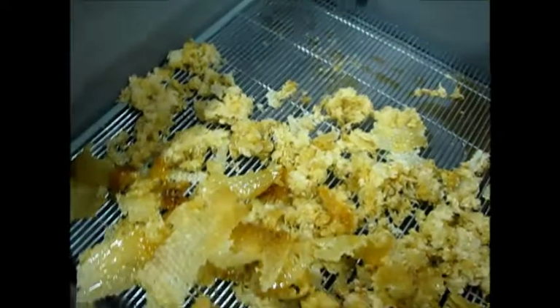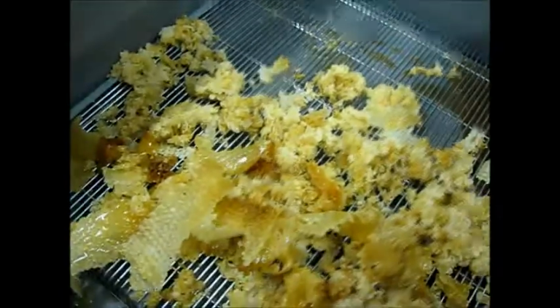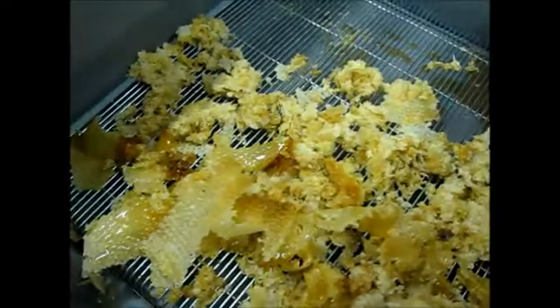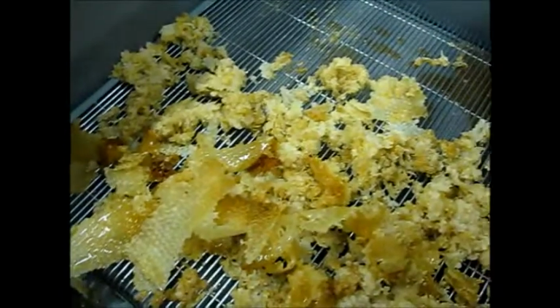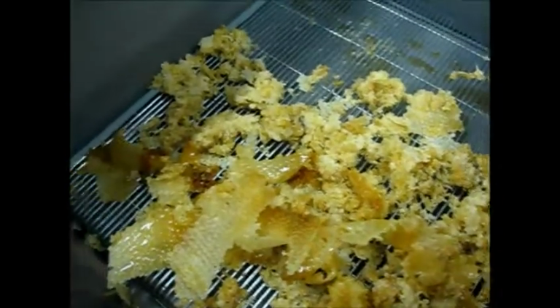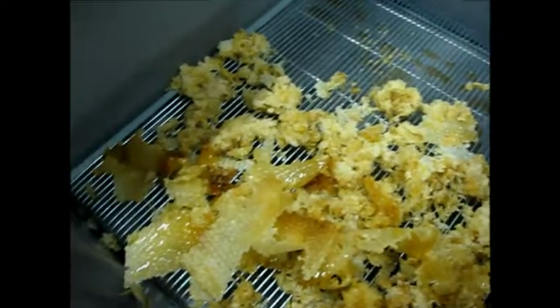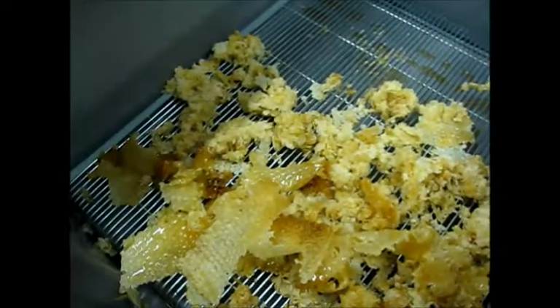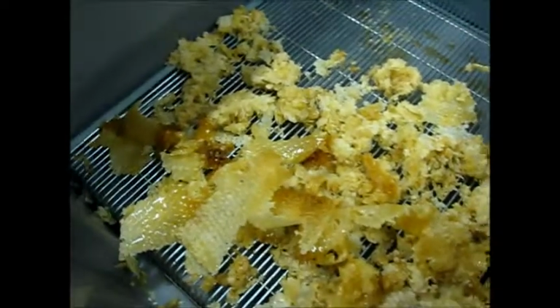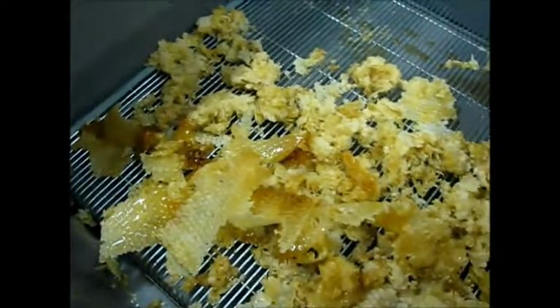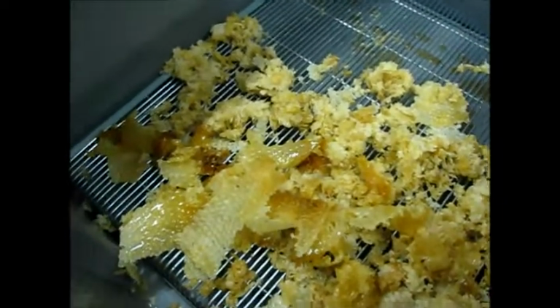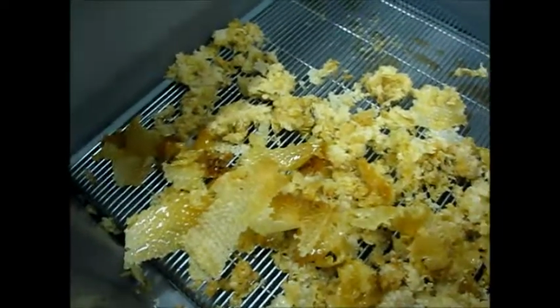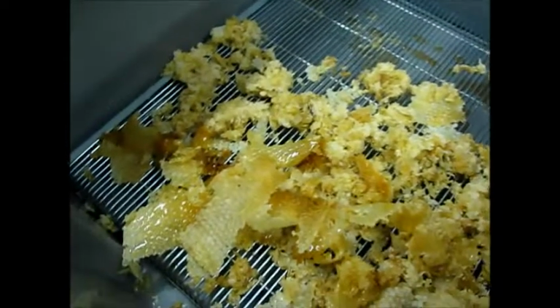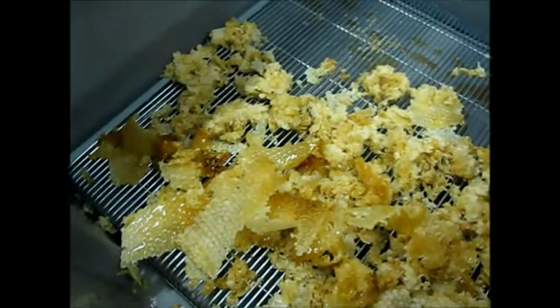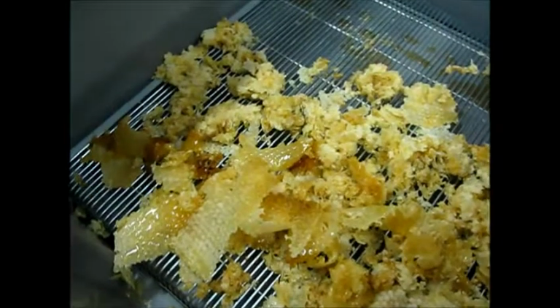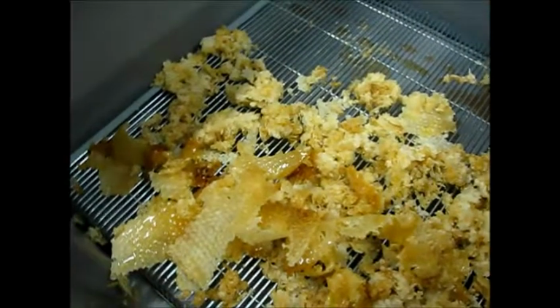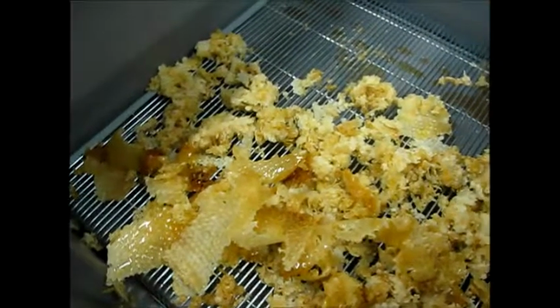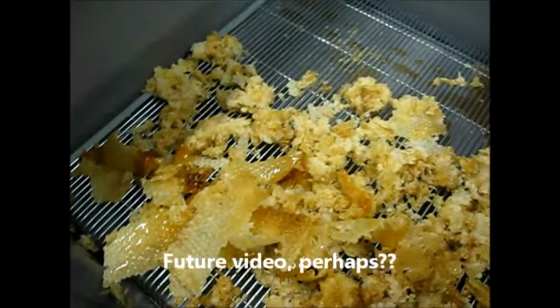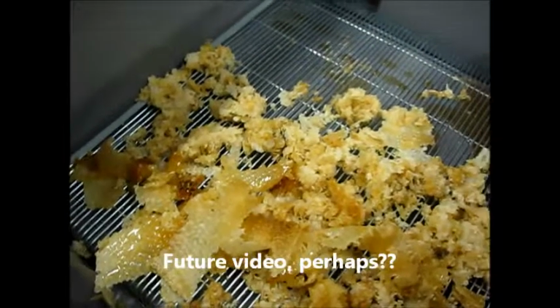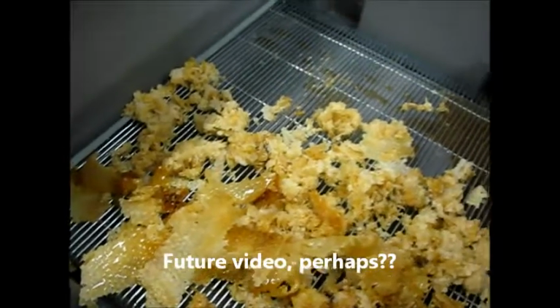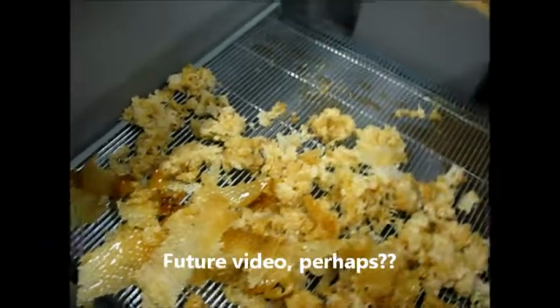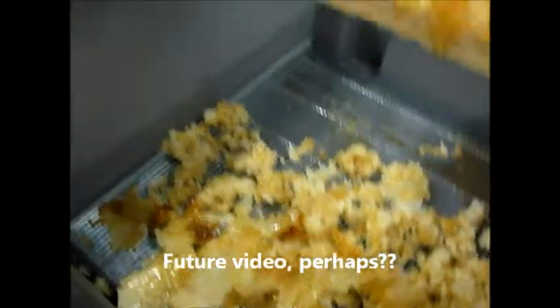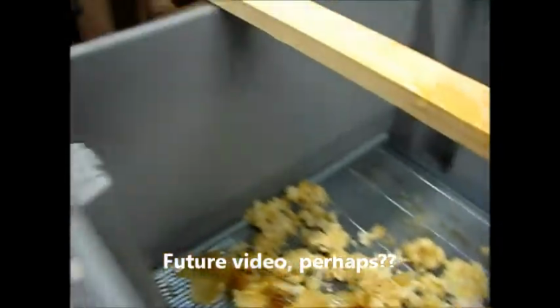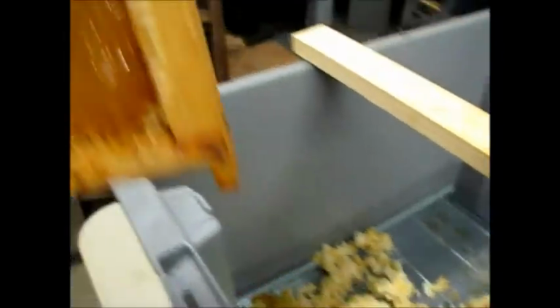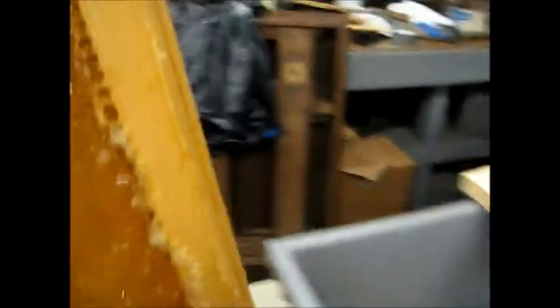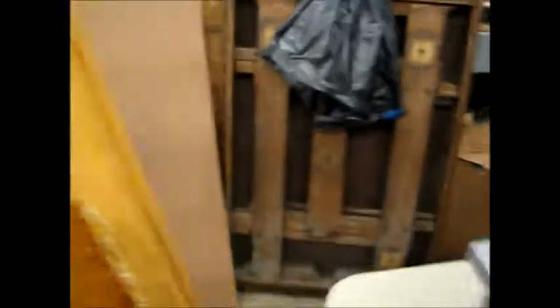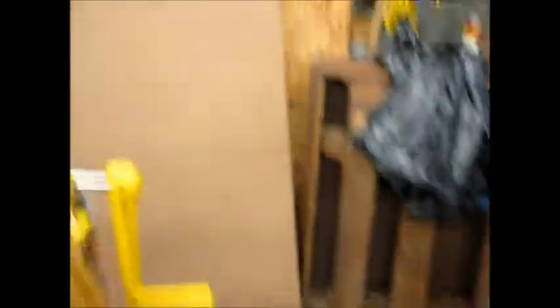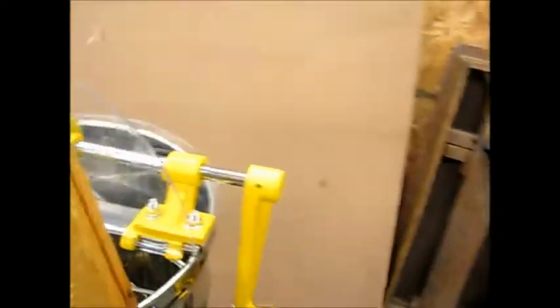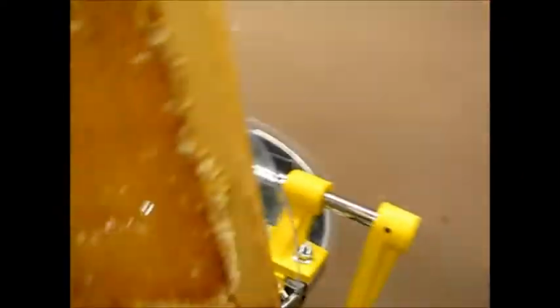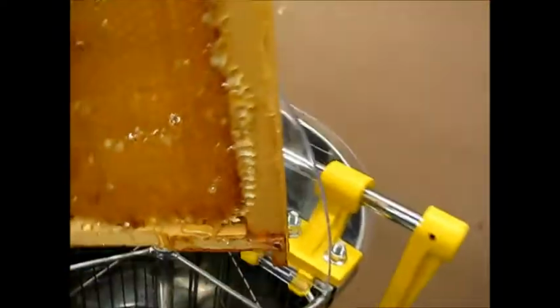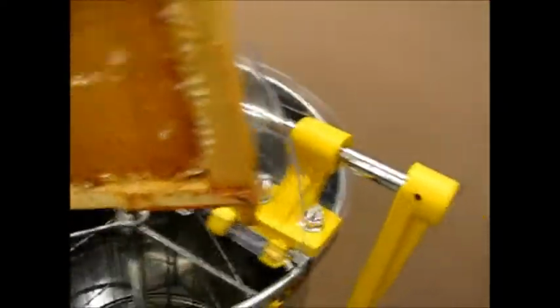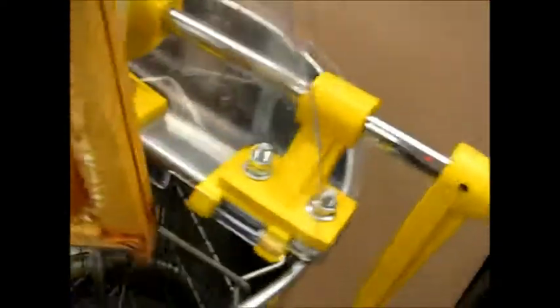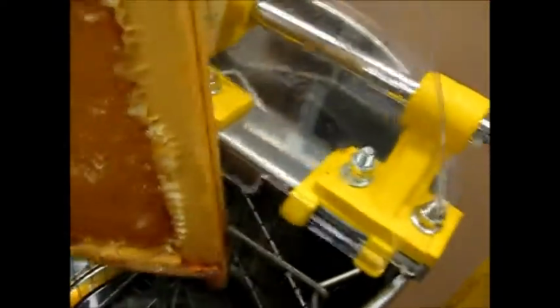Later on, all these cappings get melted down into nice beautiful beeswax cakes. Now putting this one in the extractor.